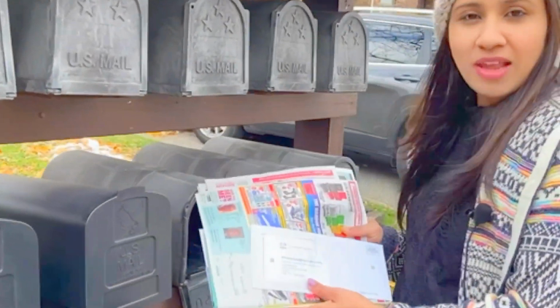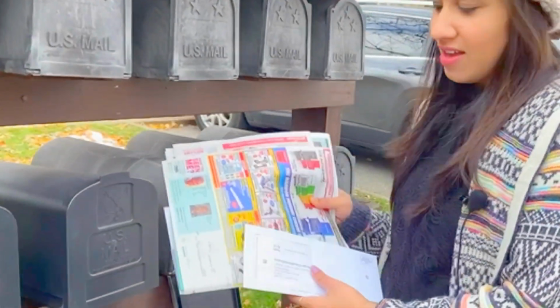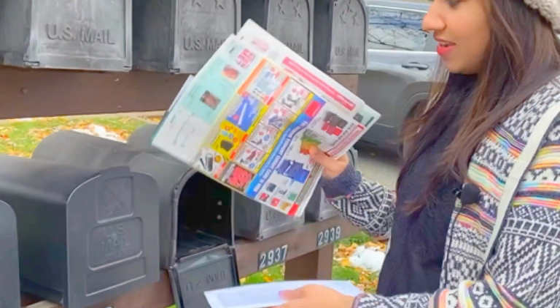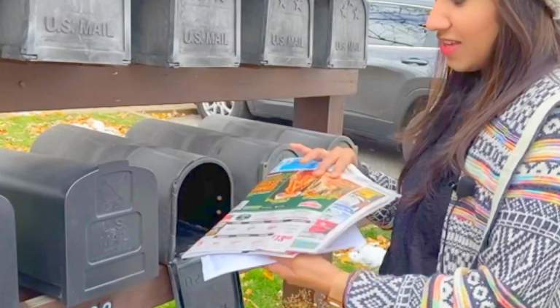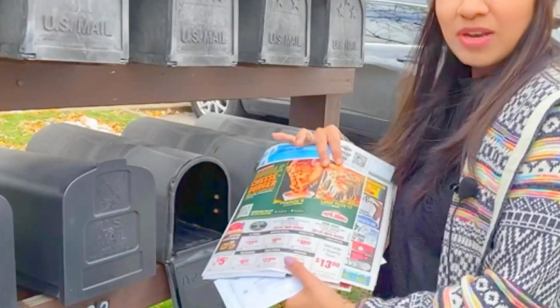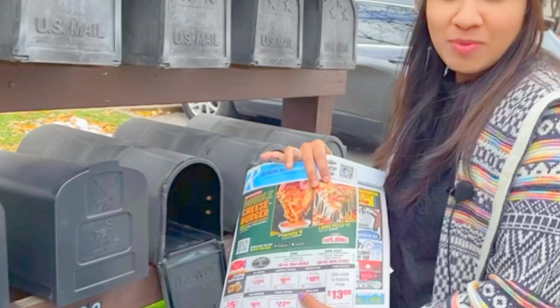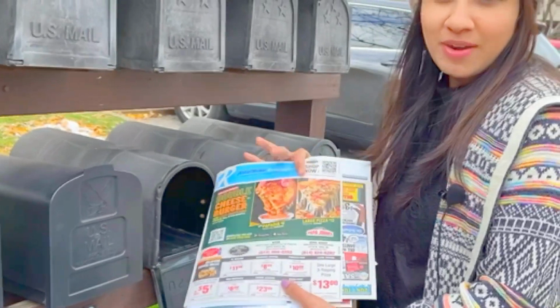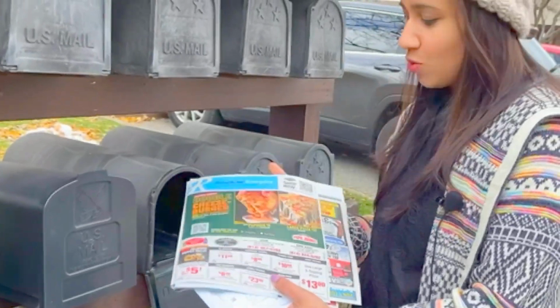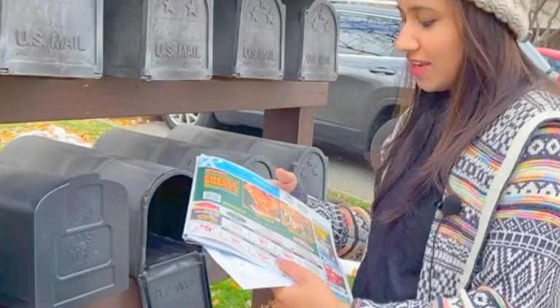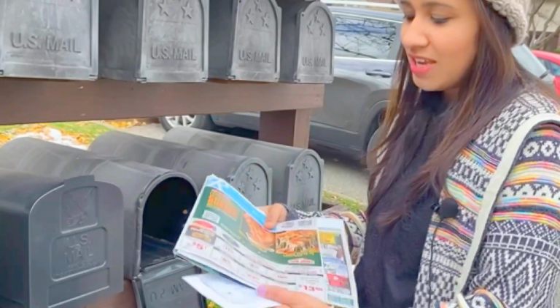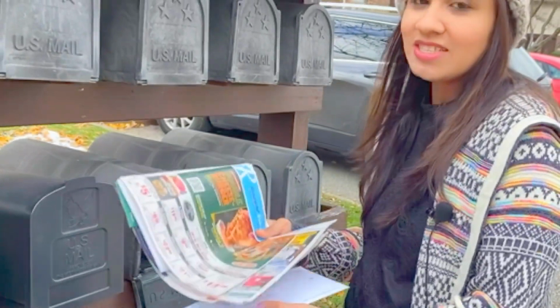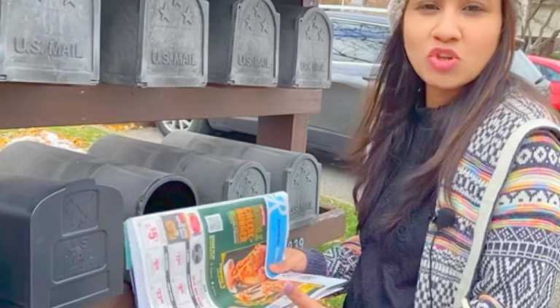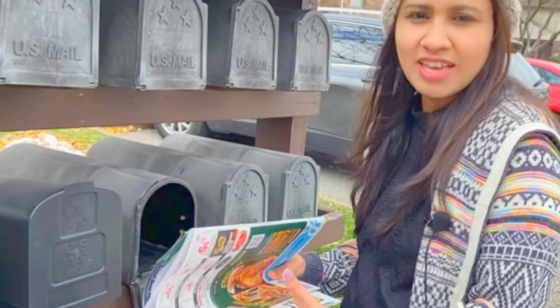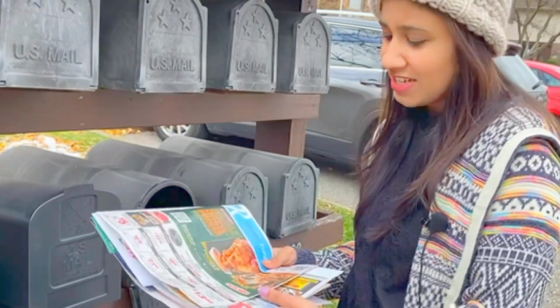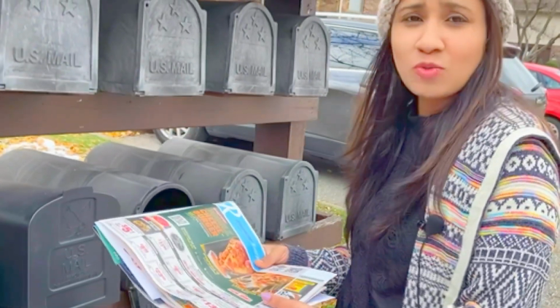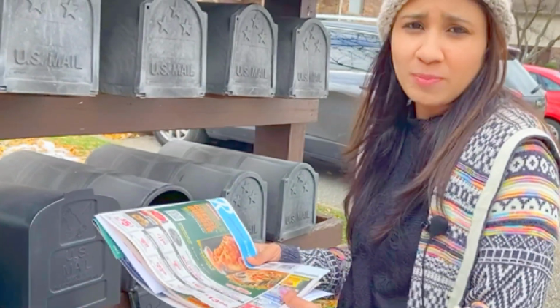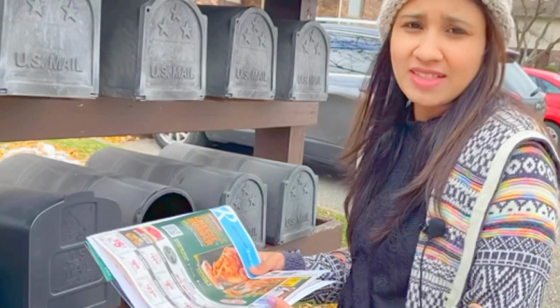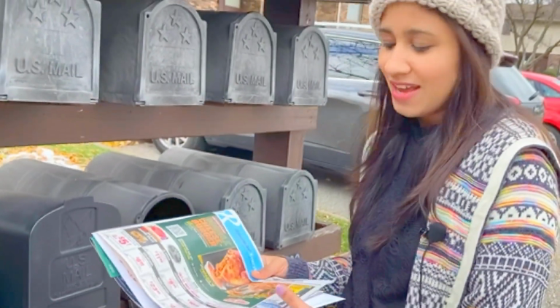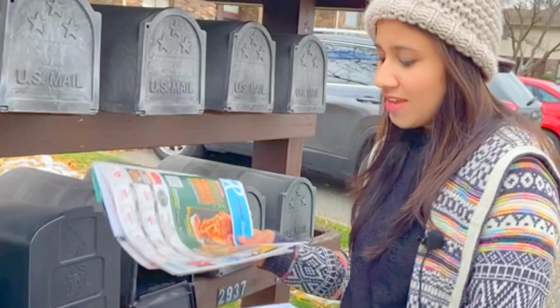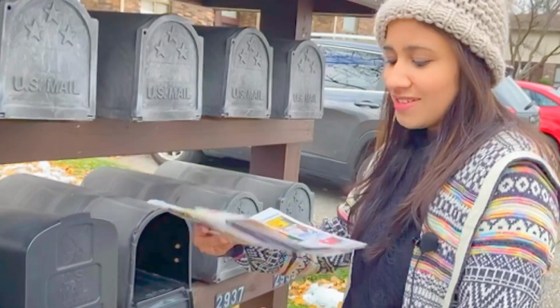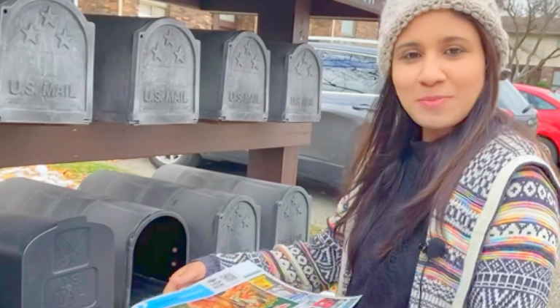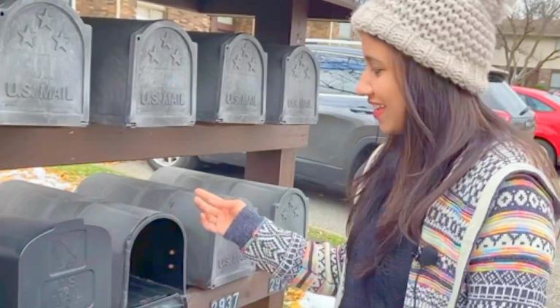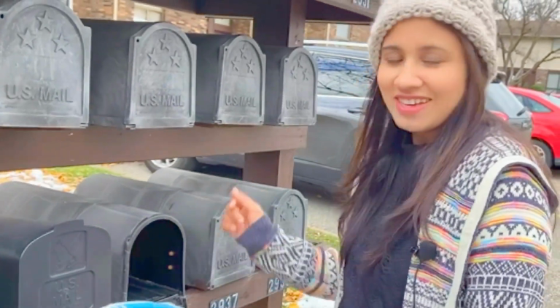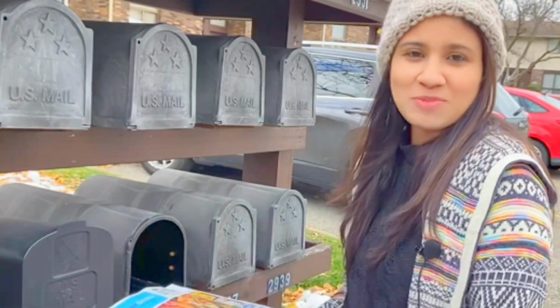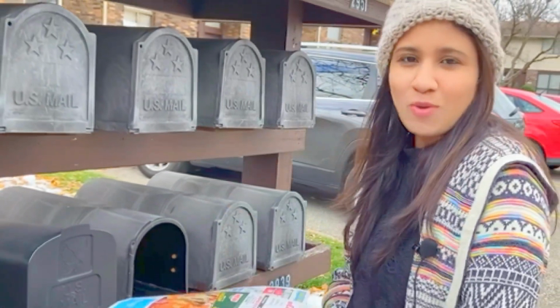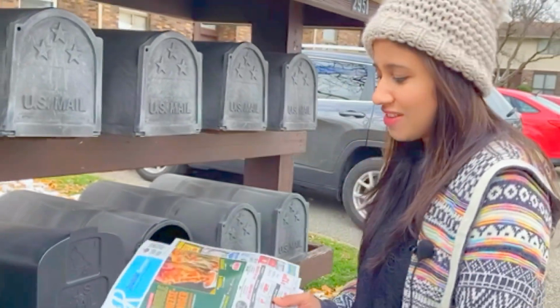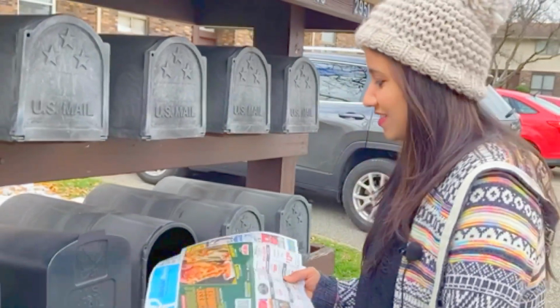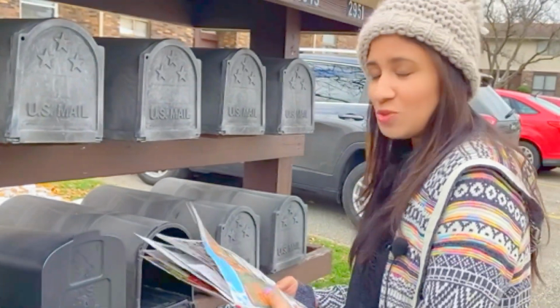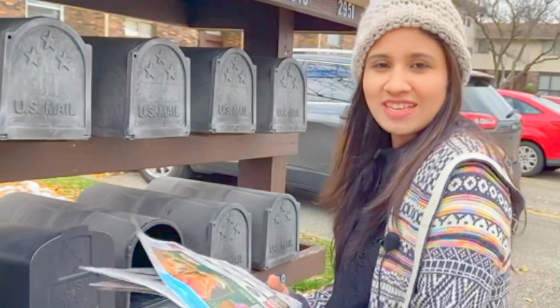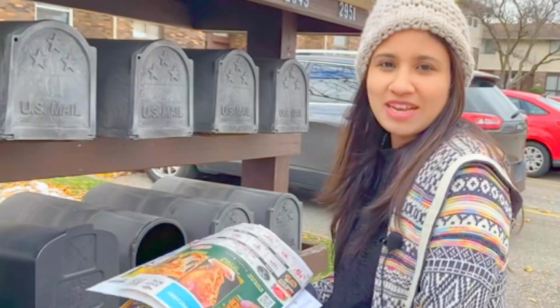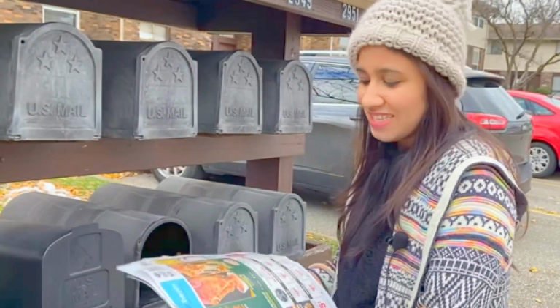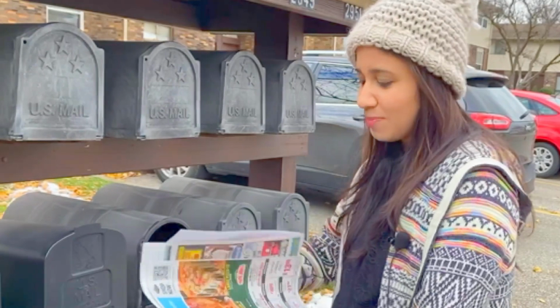I am going to get a new newspaper and I am going to get a discount coupon. I am going to get a mailbox and I am going to get a new email.